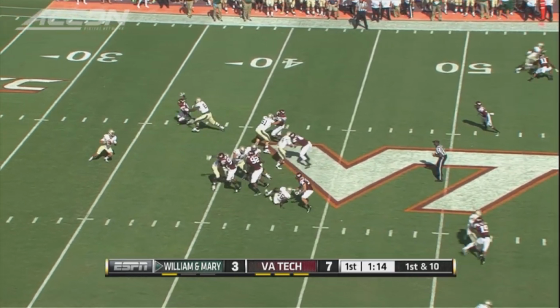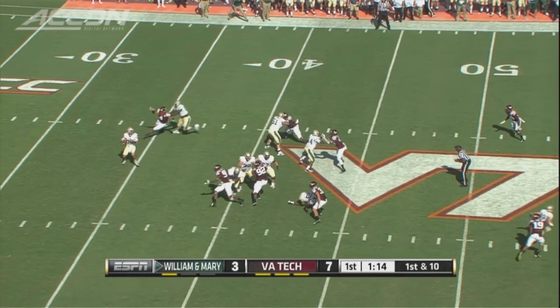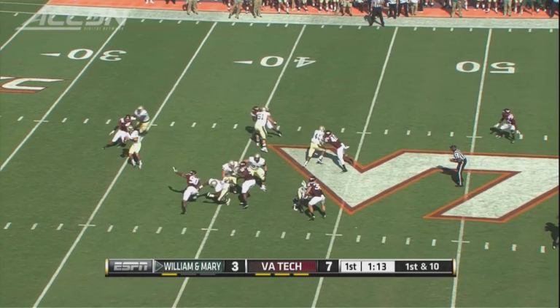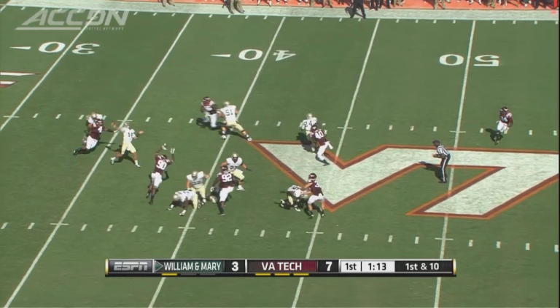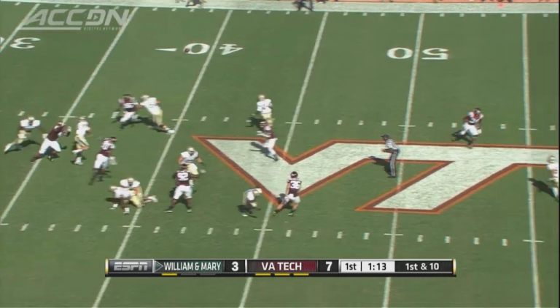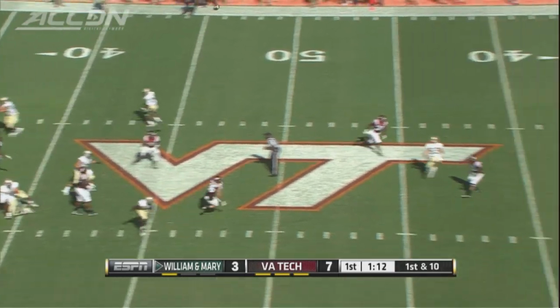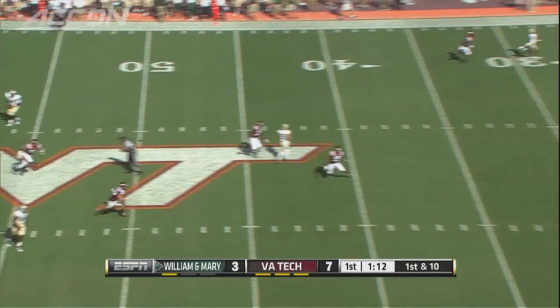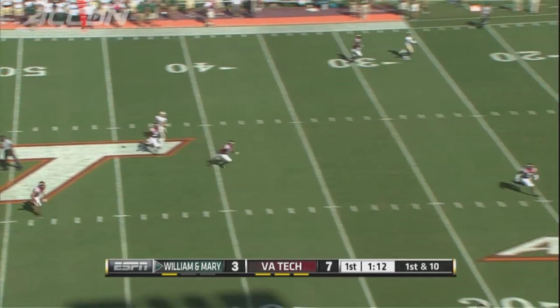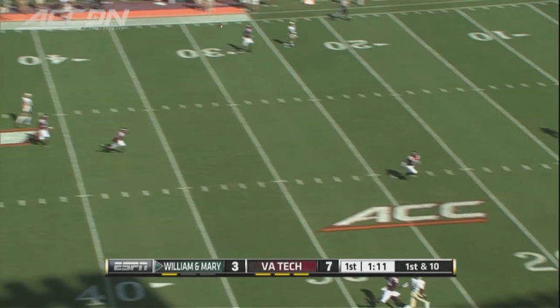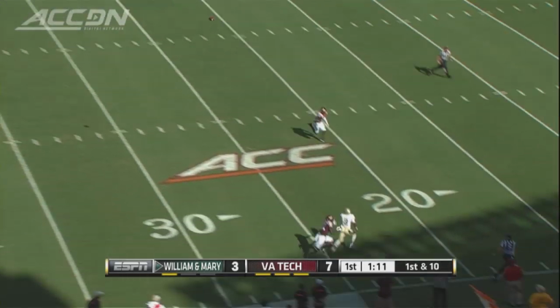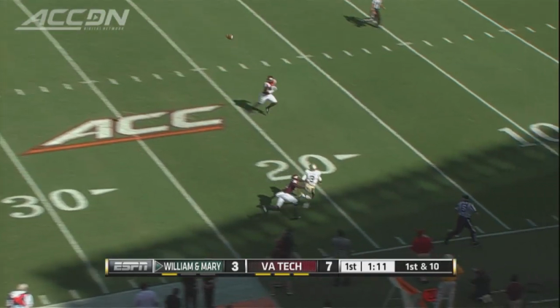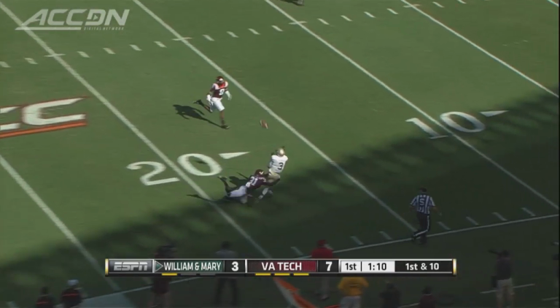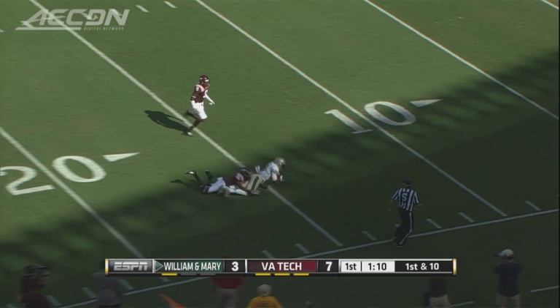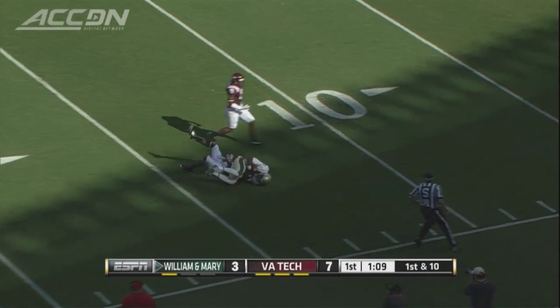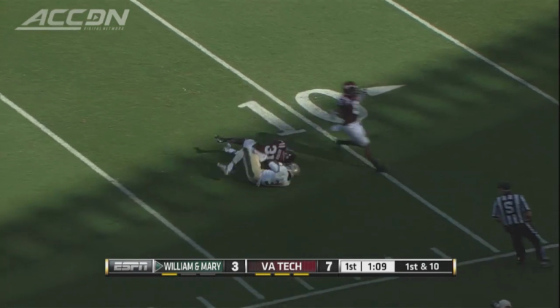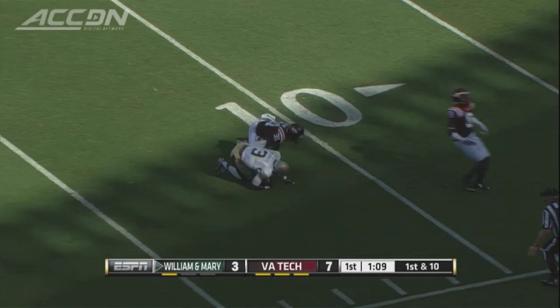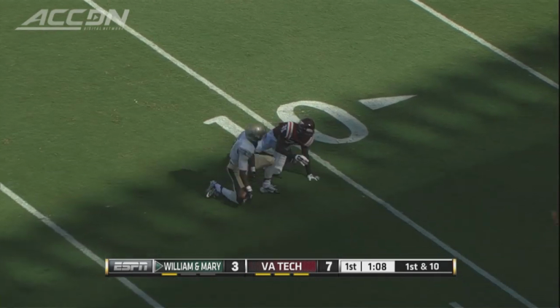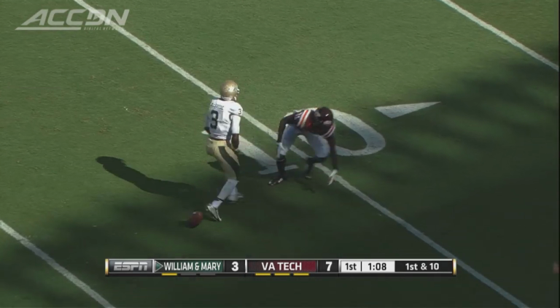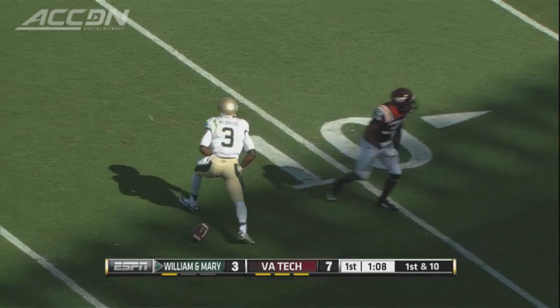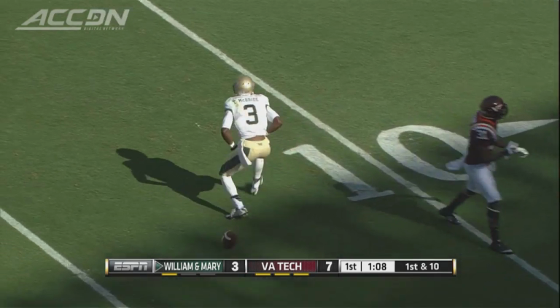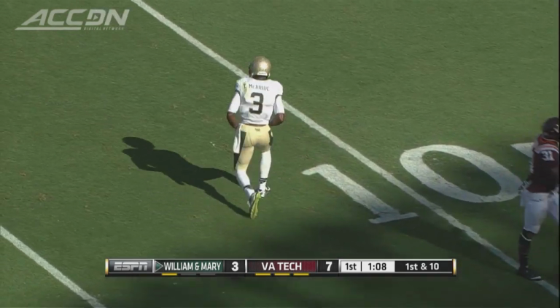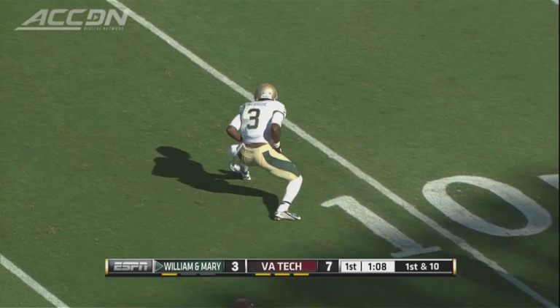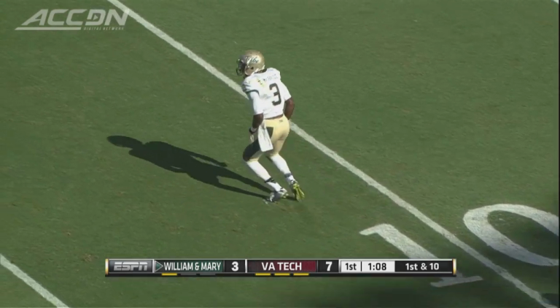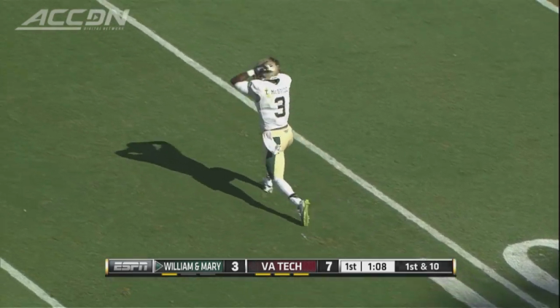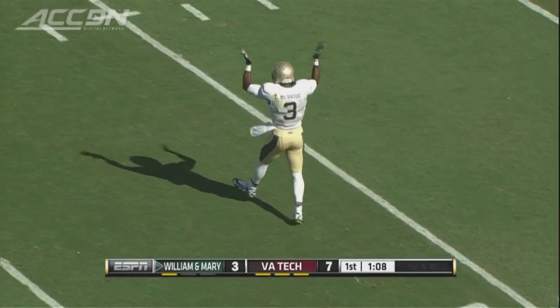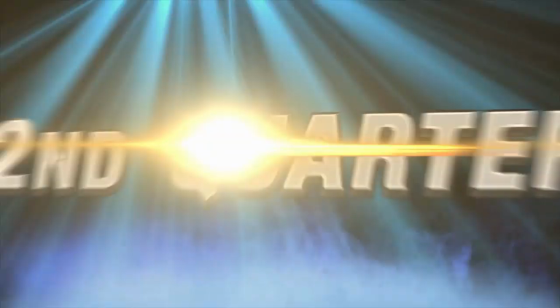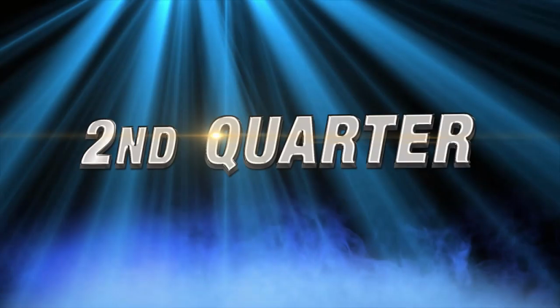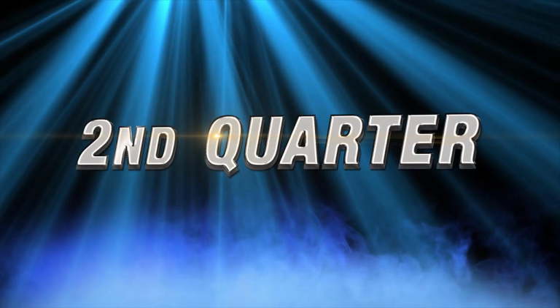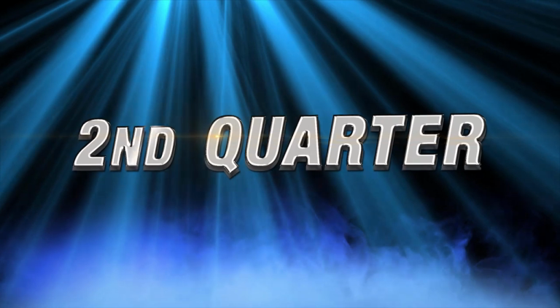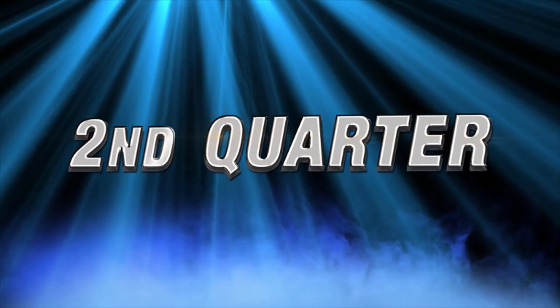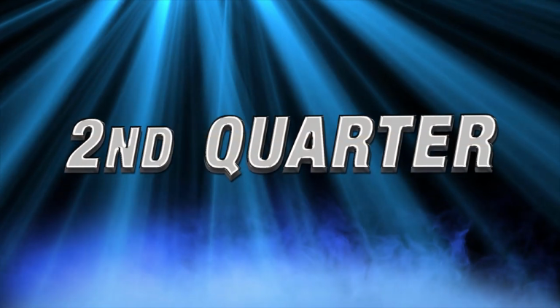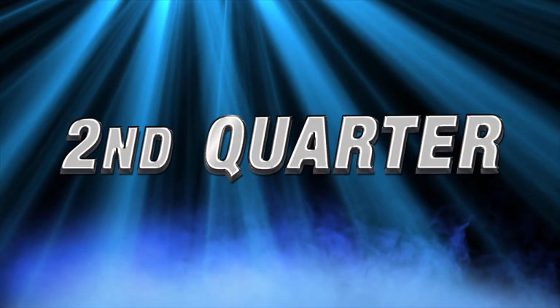On the first play after the INT, William and Mary QB Steve Cluley goes deep. Great catch by Trey McBride, a 43-yard pickup. That sets up a William and Mary field goal, 7-6.